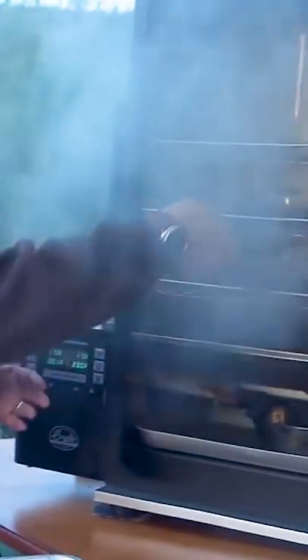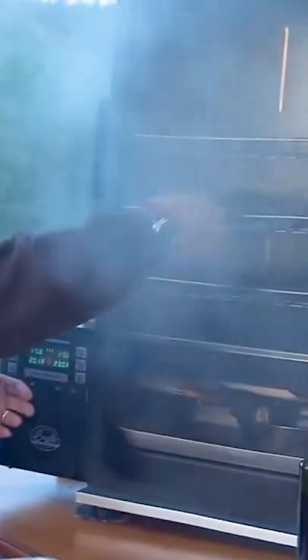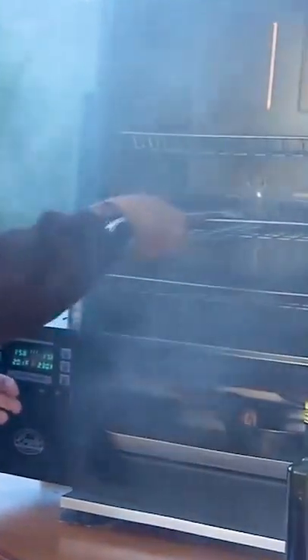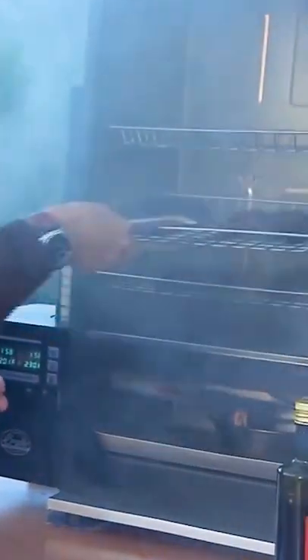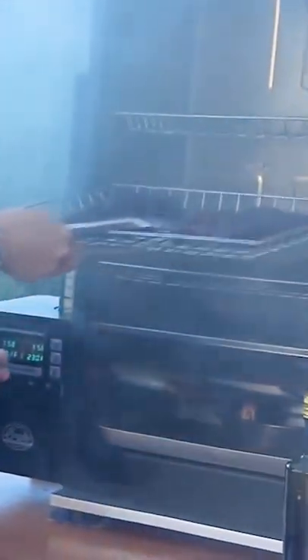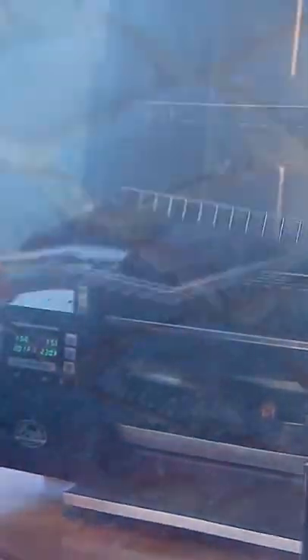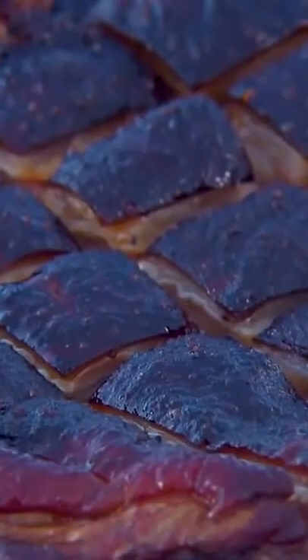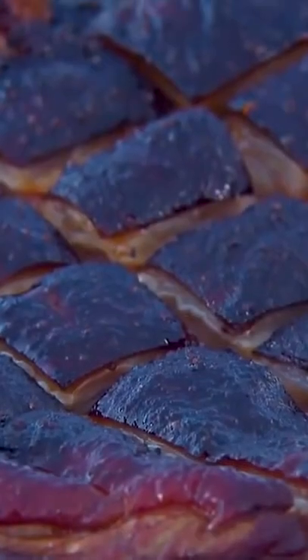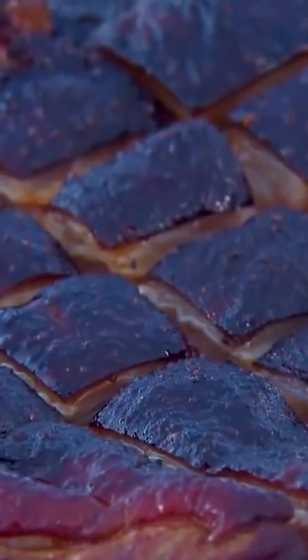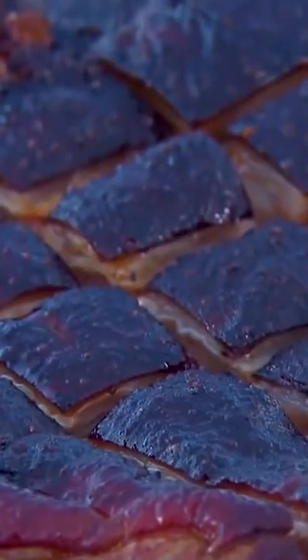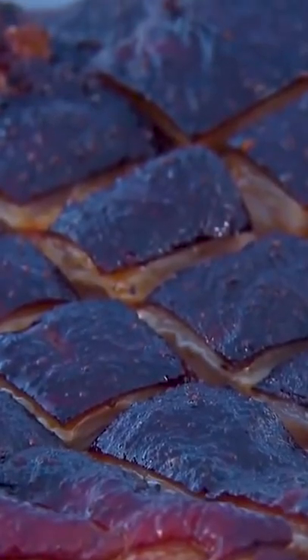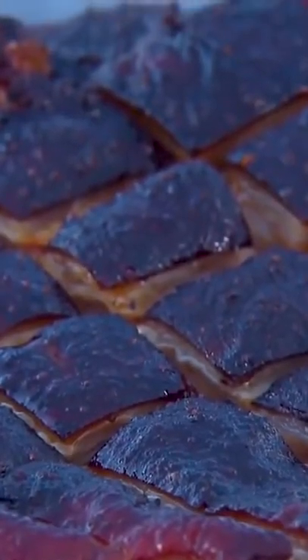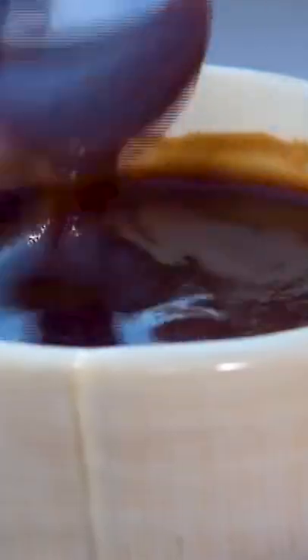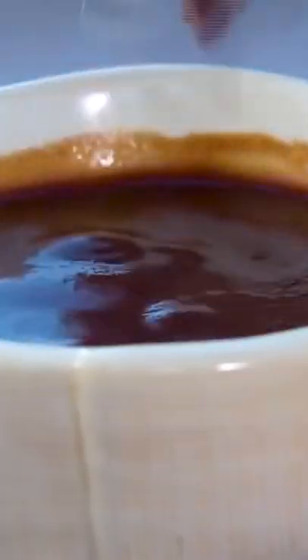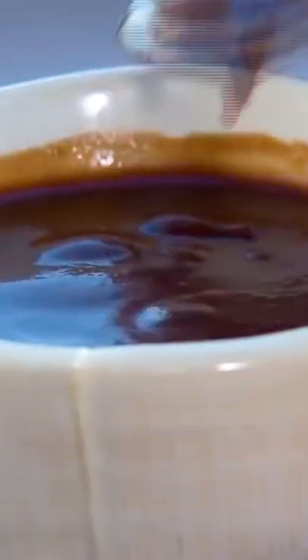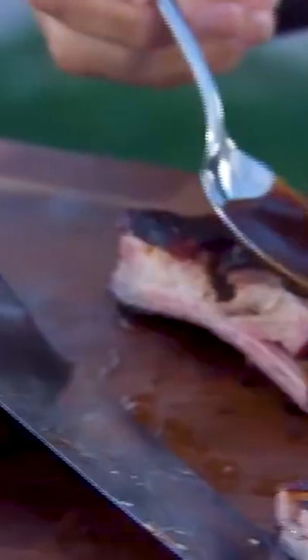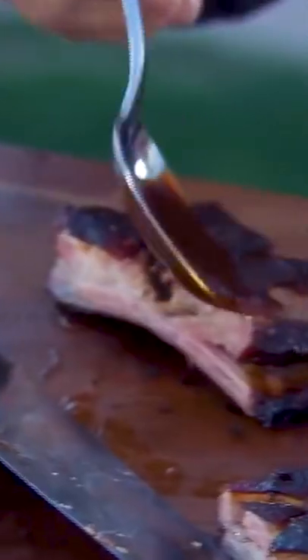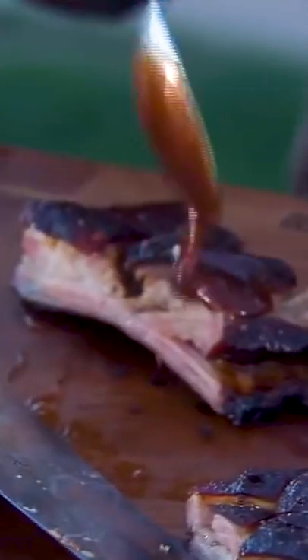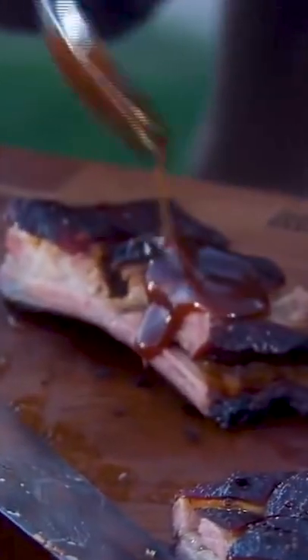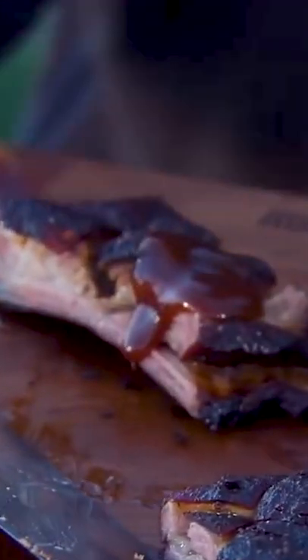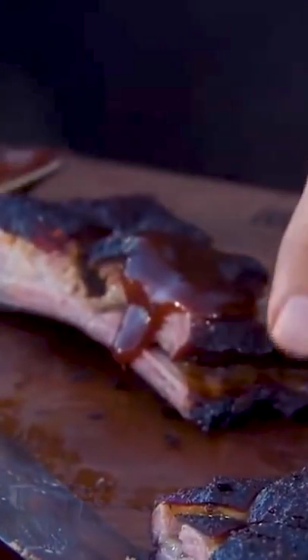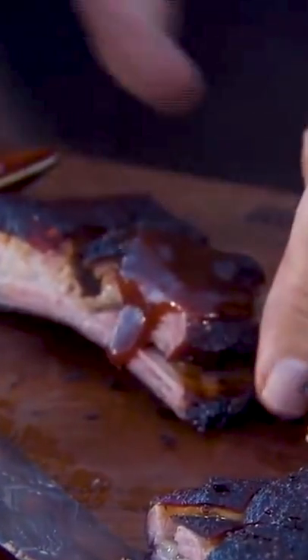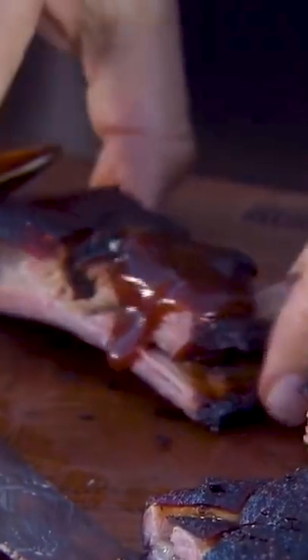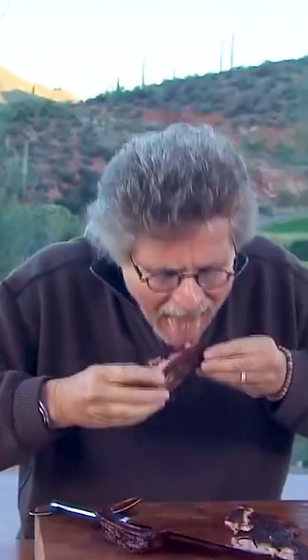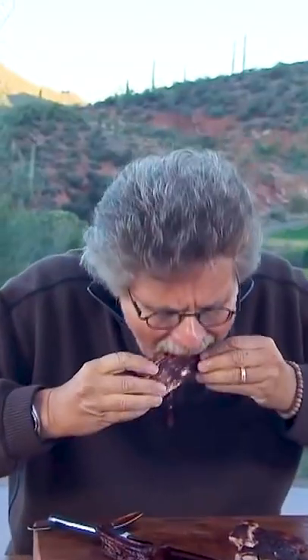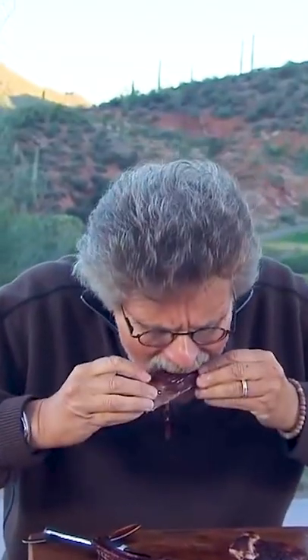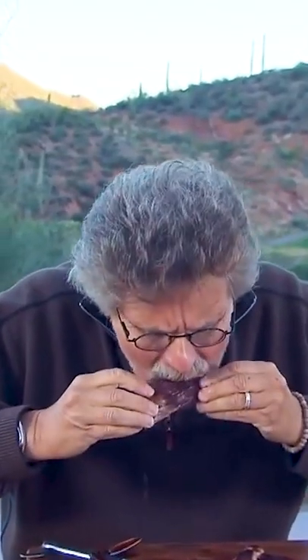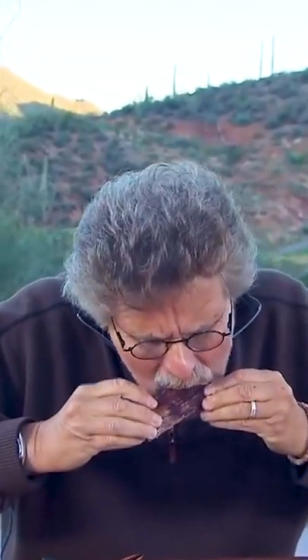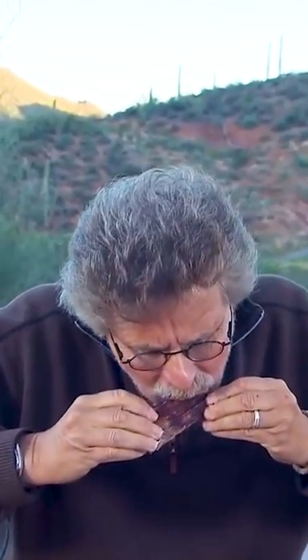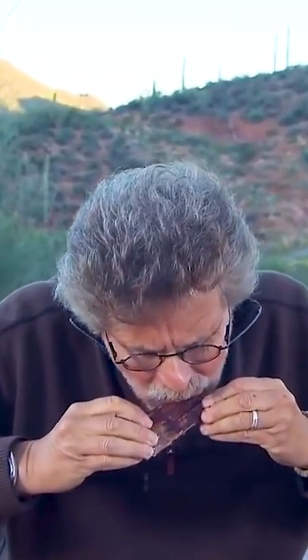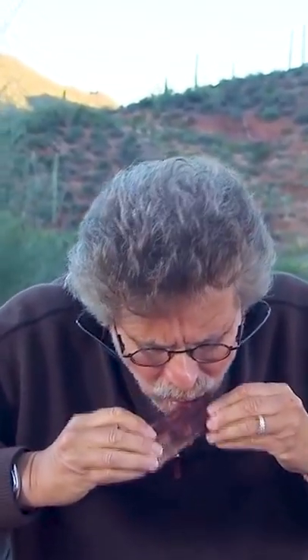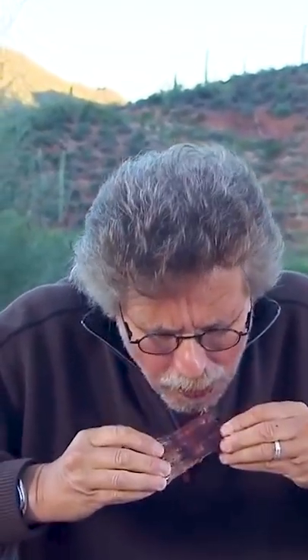The ribs are ready and look so delicious with an amazing bark. Great cherry smoked flavor. Try this out on your Bradley — you will love it.